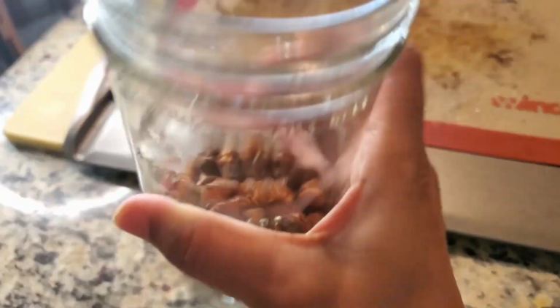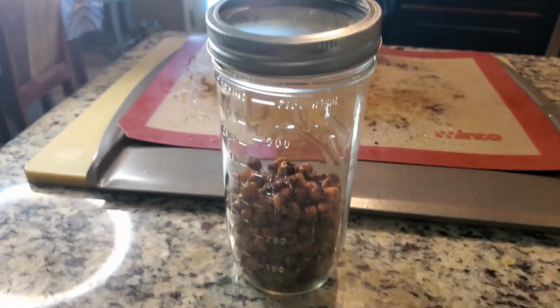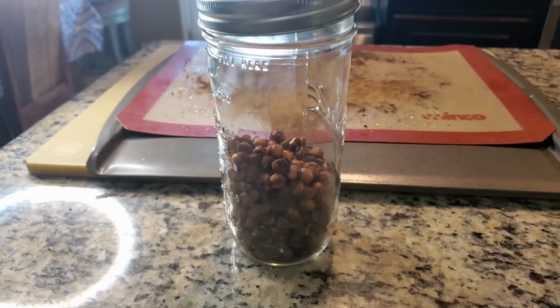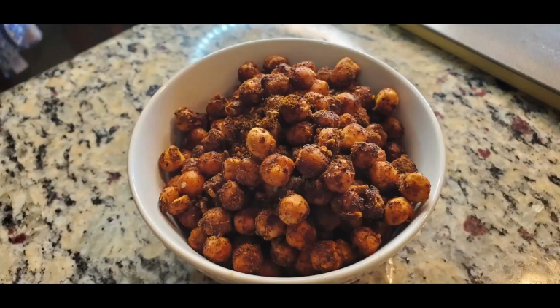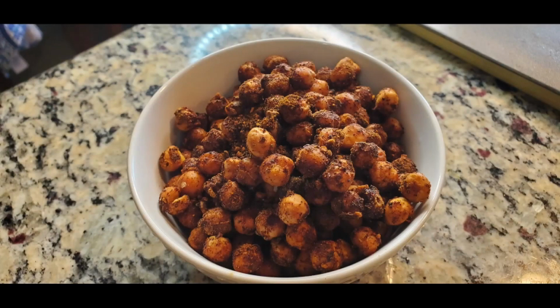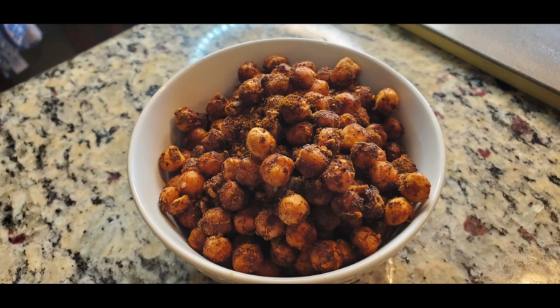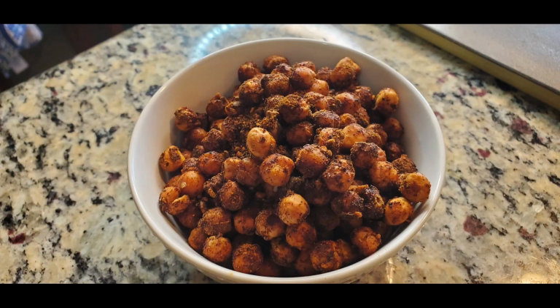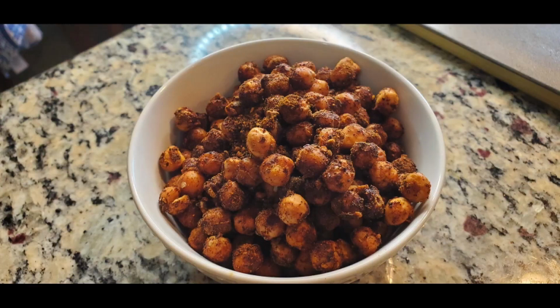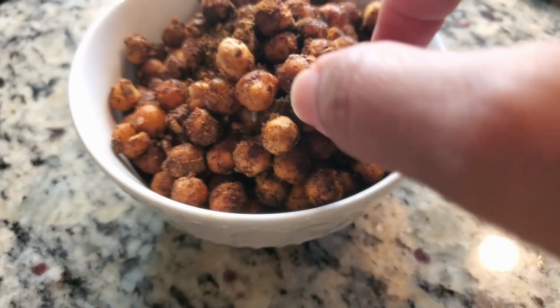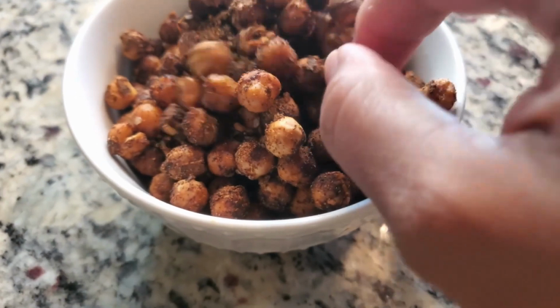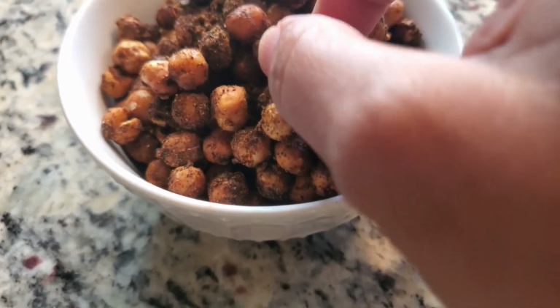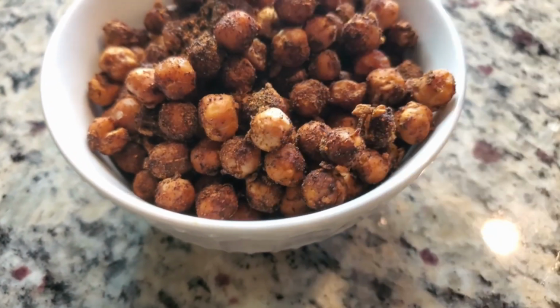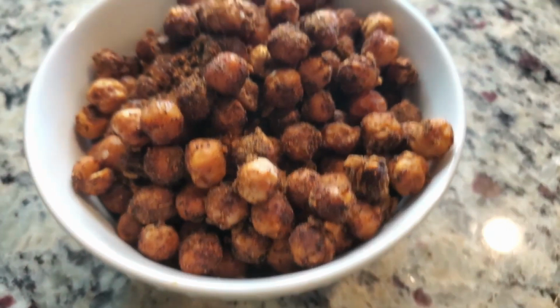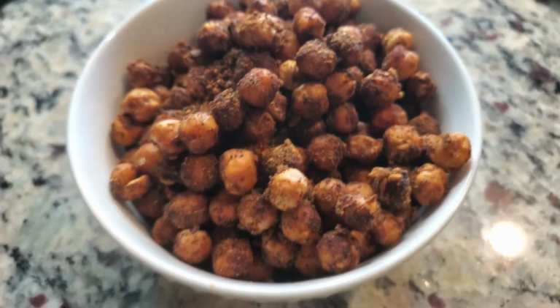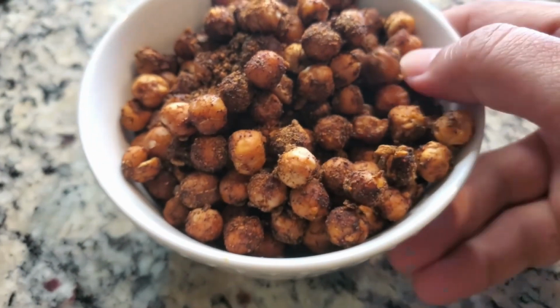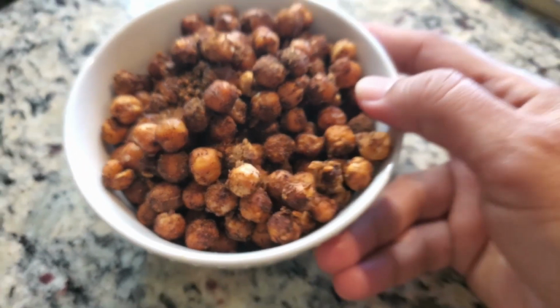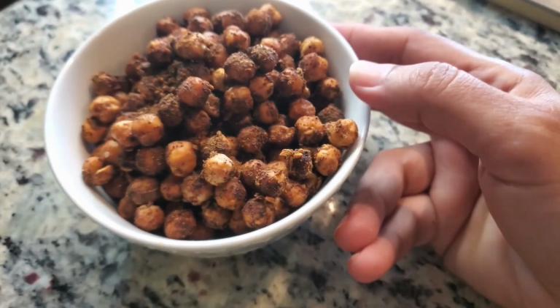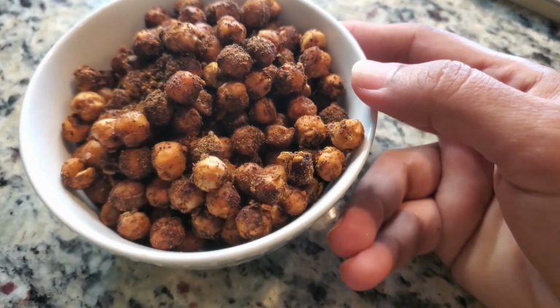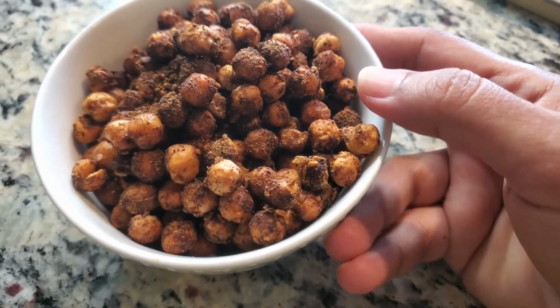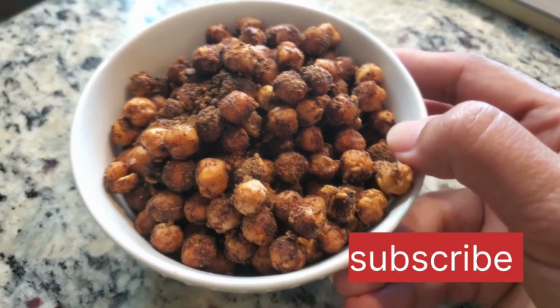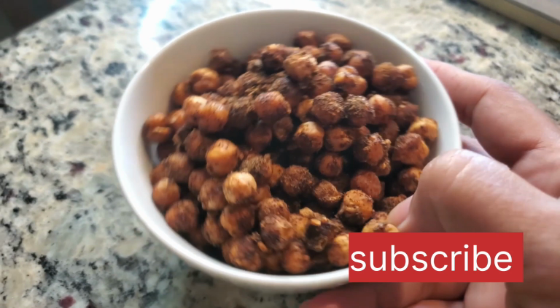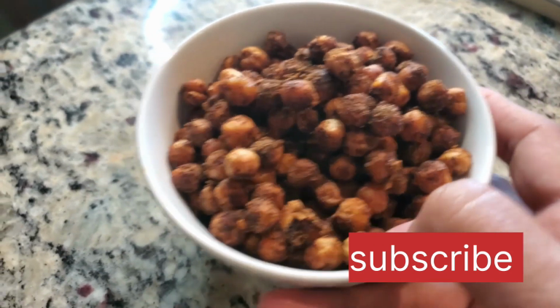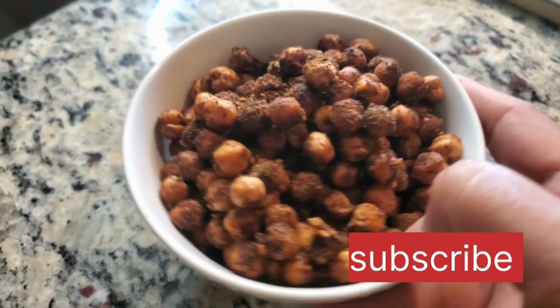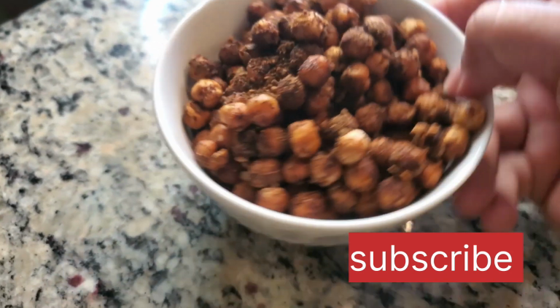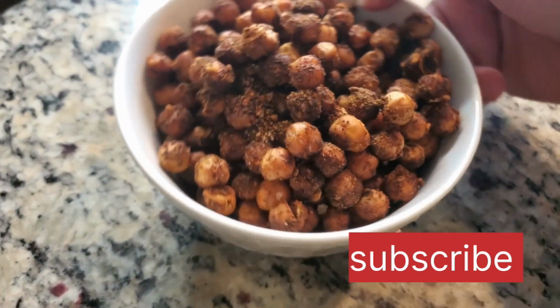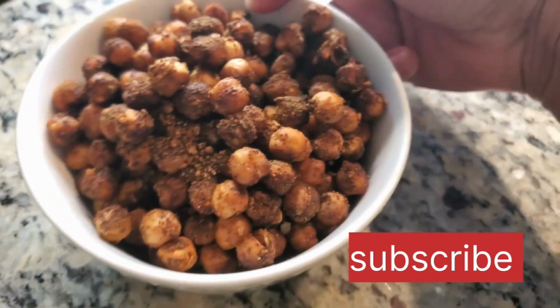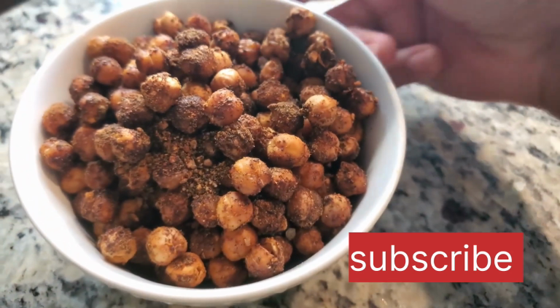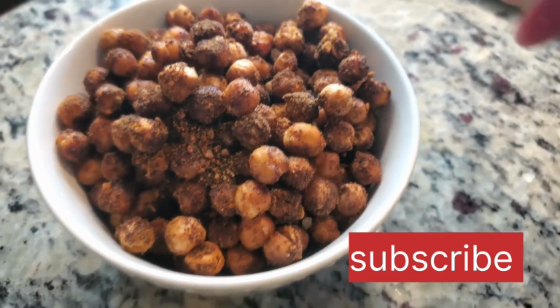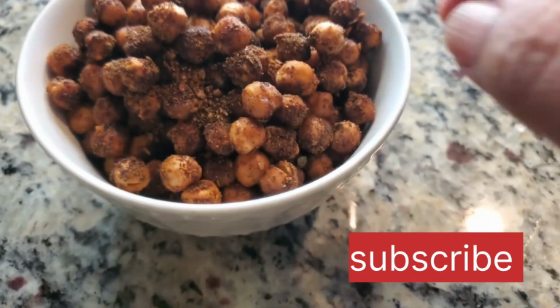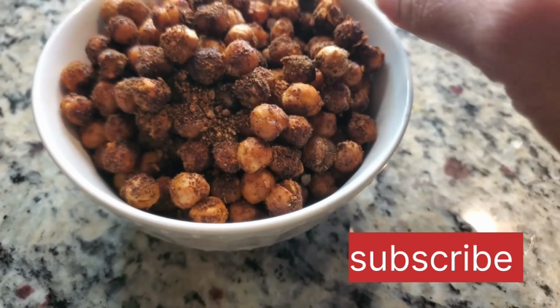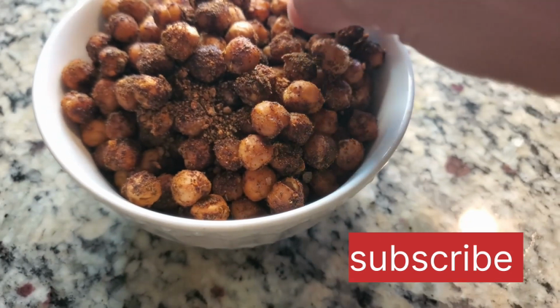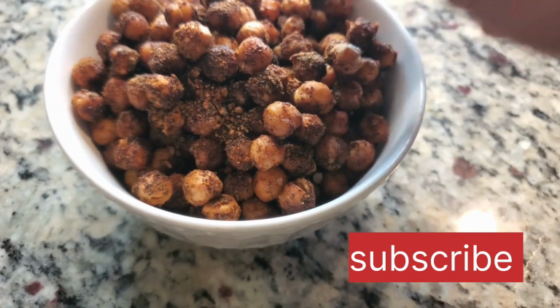This snack is ready. You can see it — leave a comment below. If you like it, please subscribe and like. Thank you.